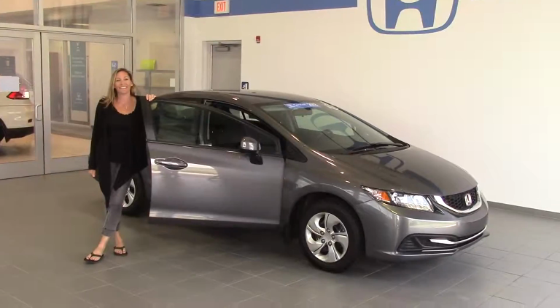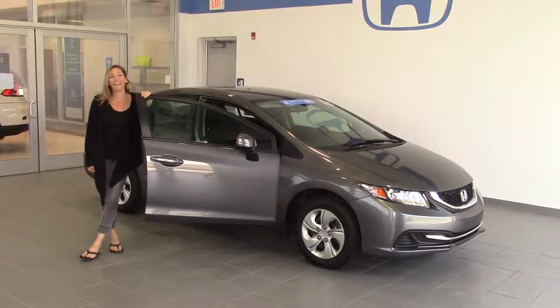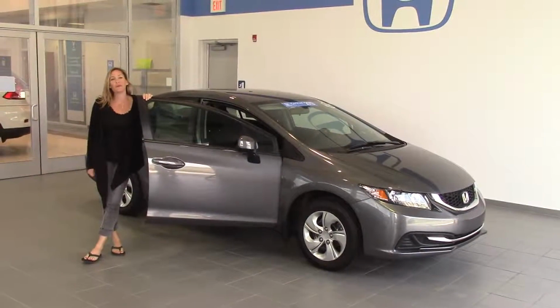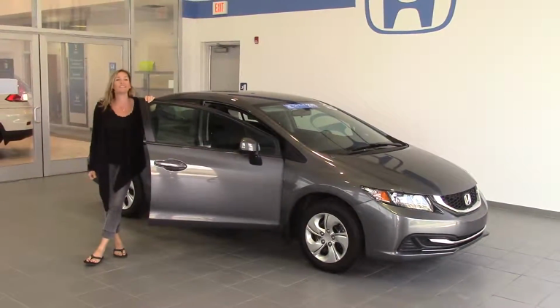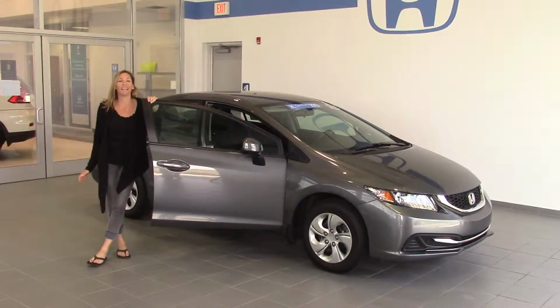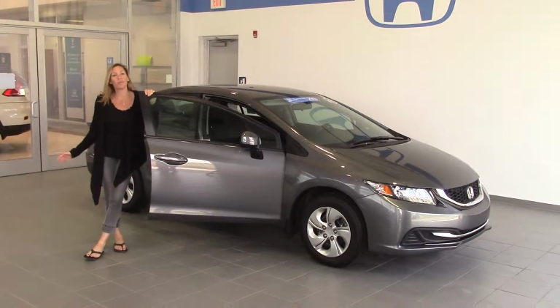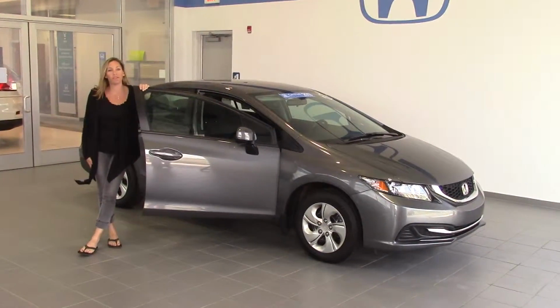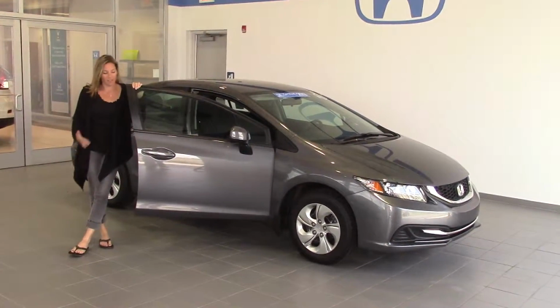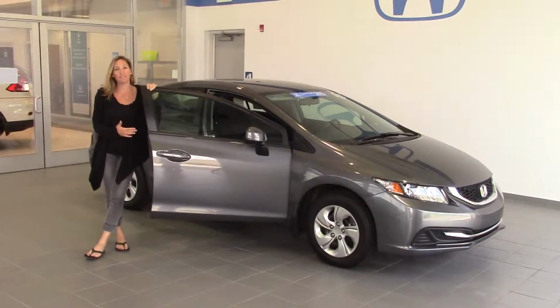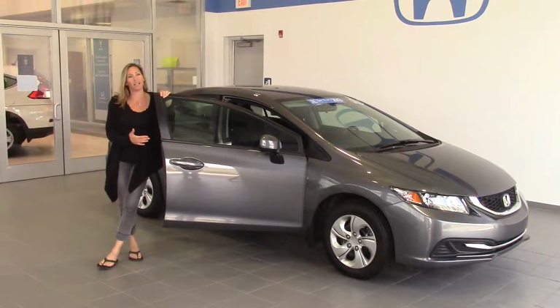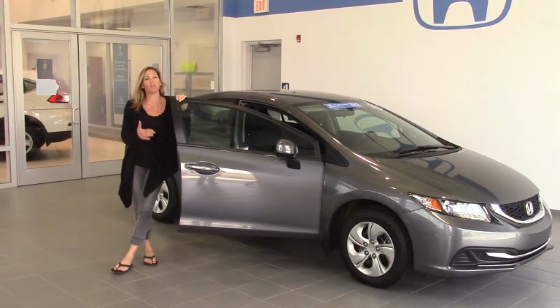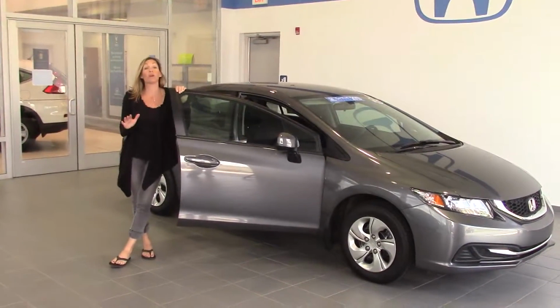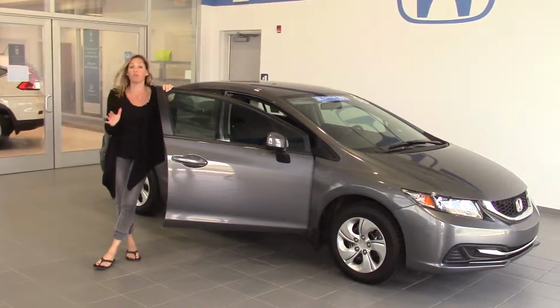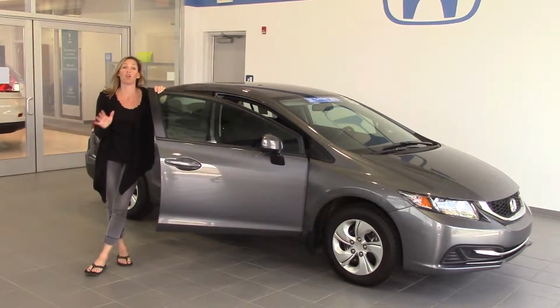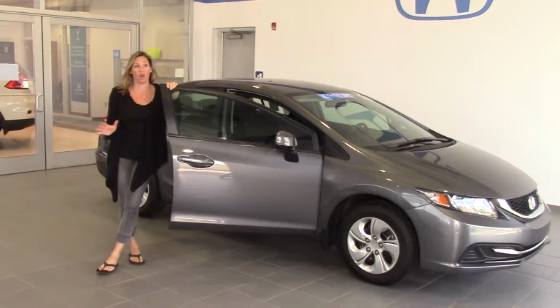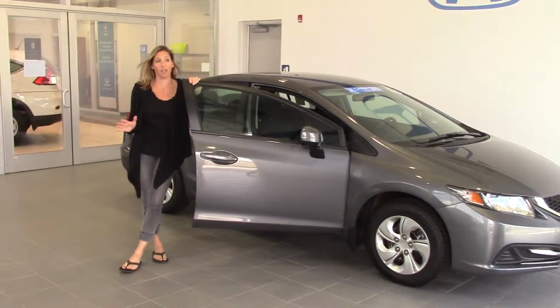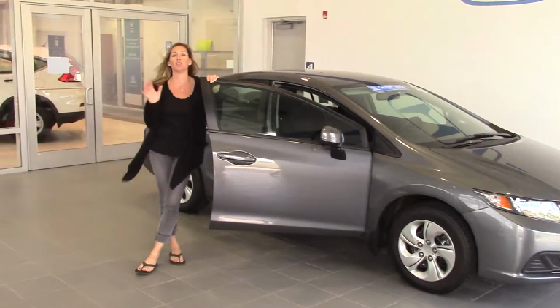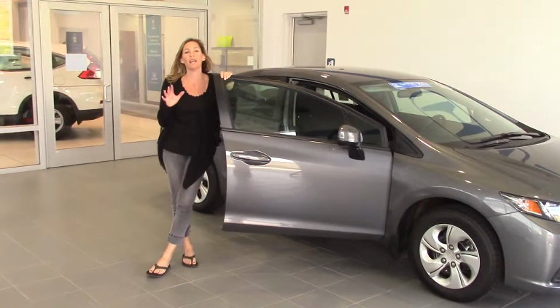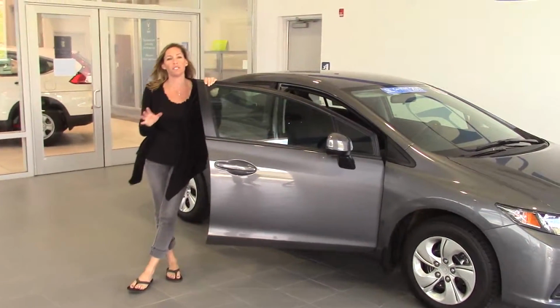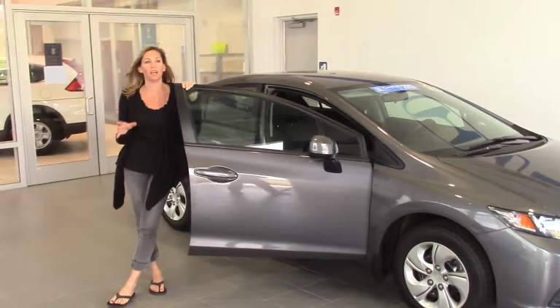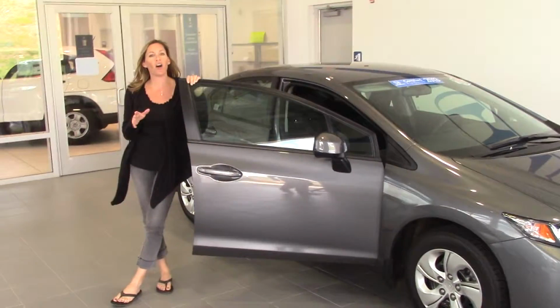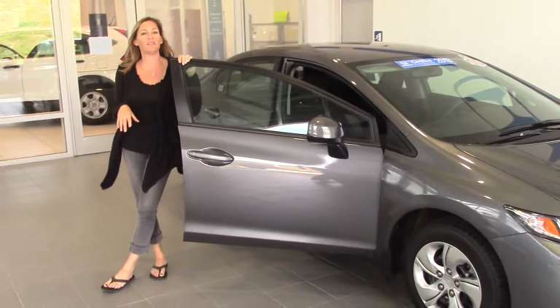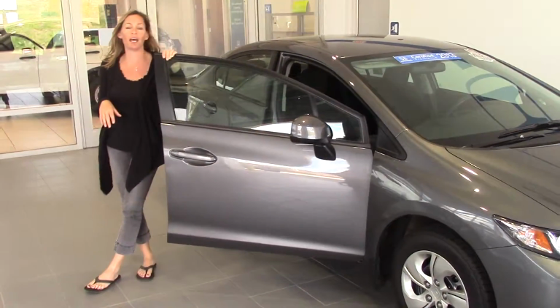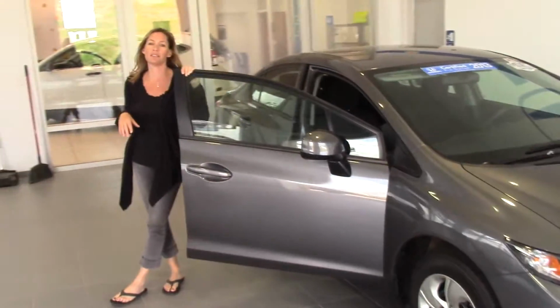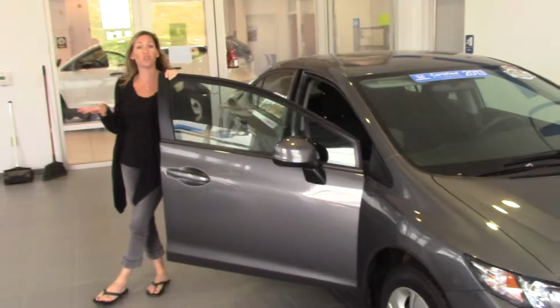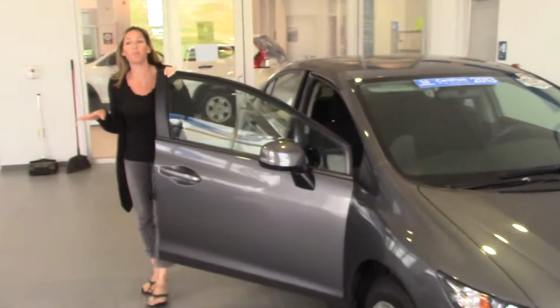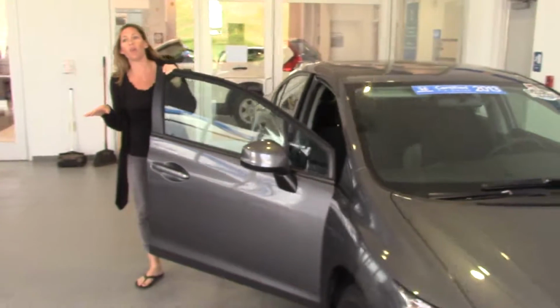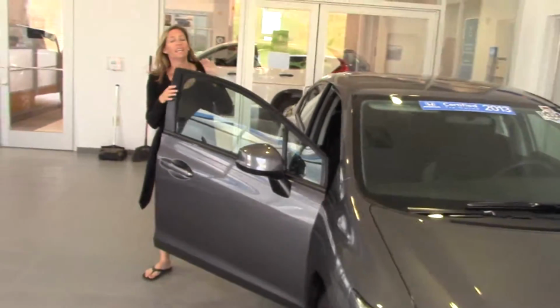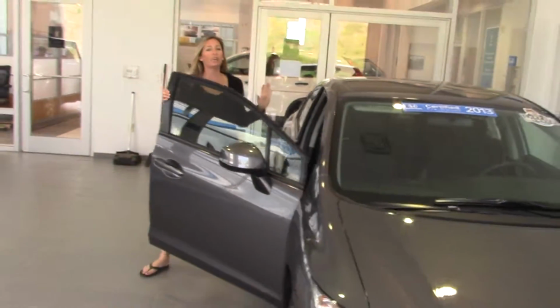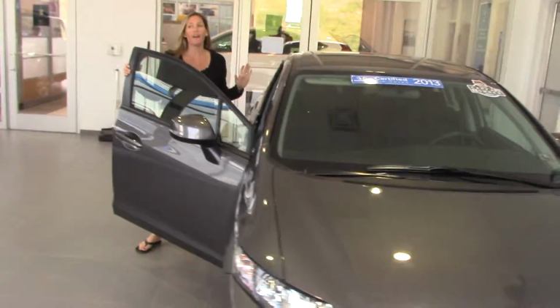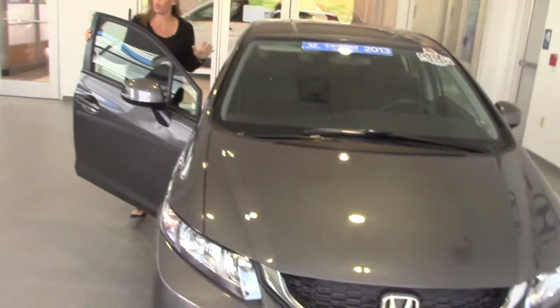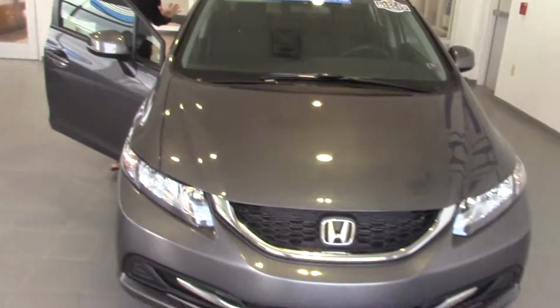Hey guys, welcome to Delaney Automotive. I'm standing next to a great first starter car. It's a 2013 Honda Civic LX. It's certified pre-owned, clean Carfax, one owner.